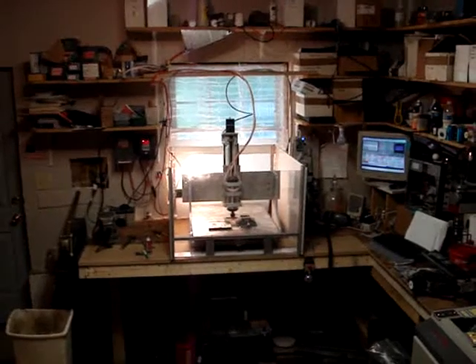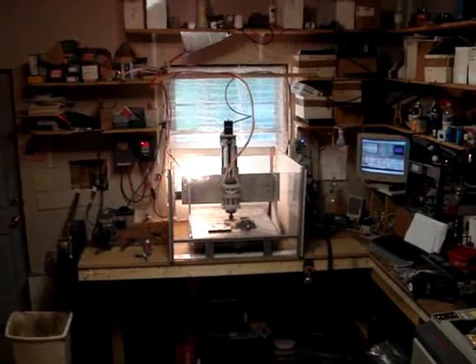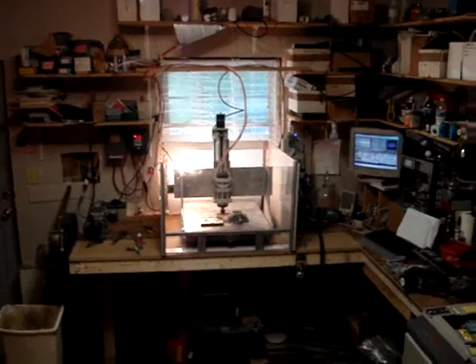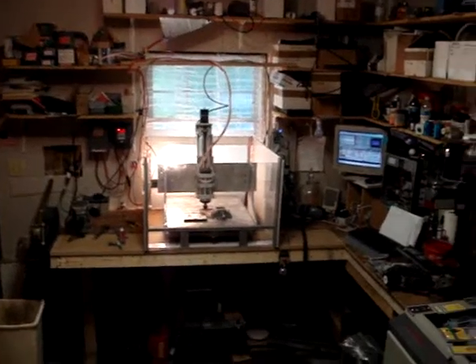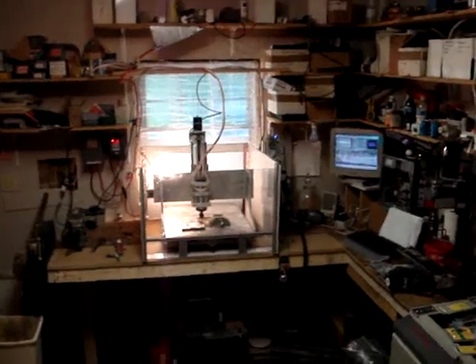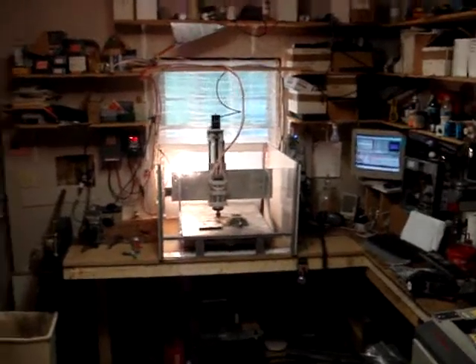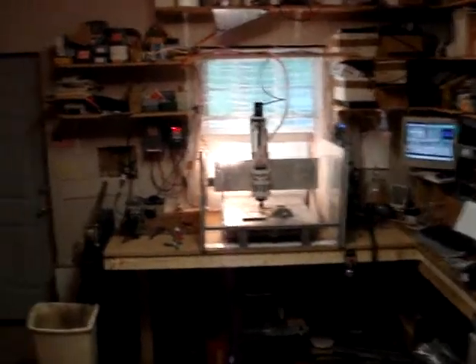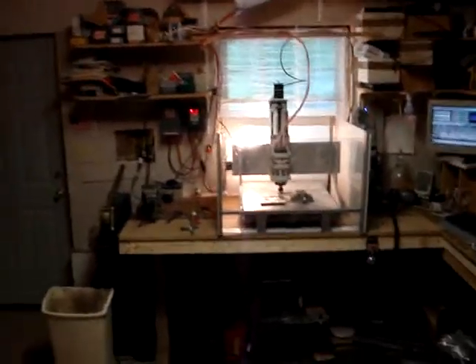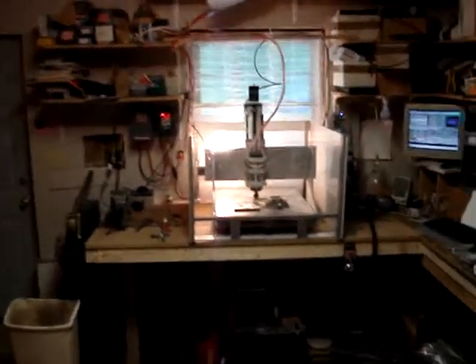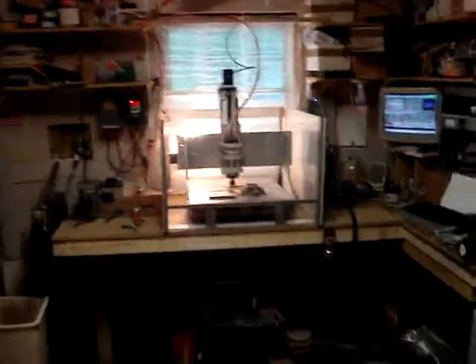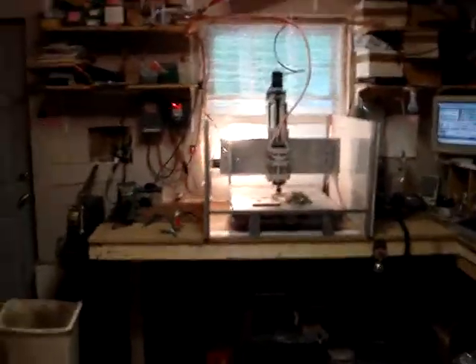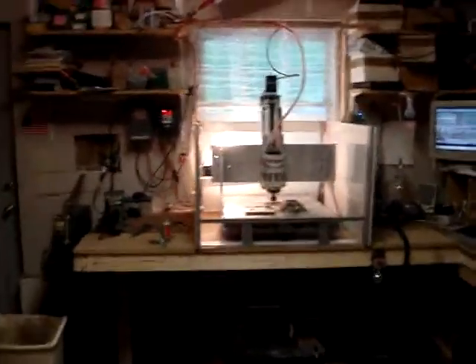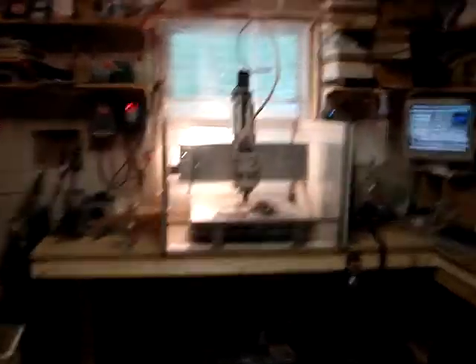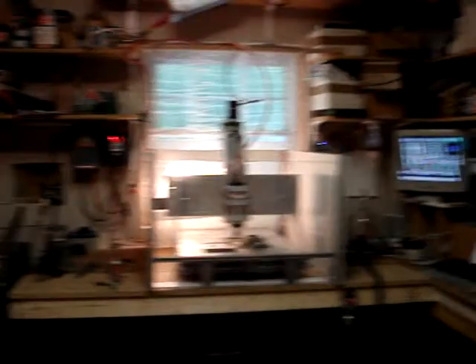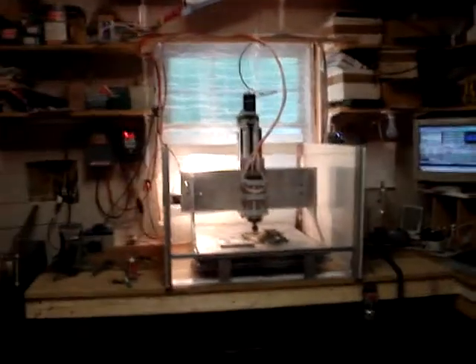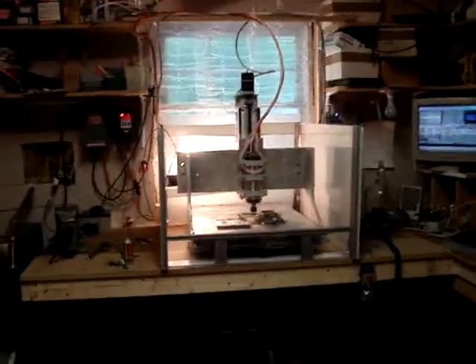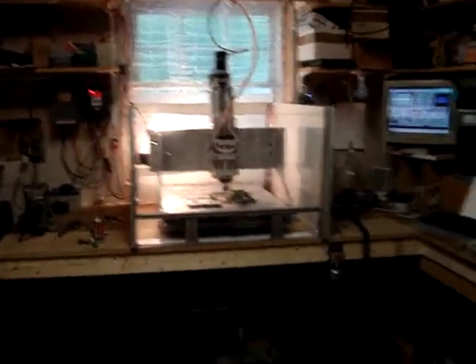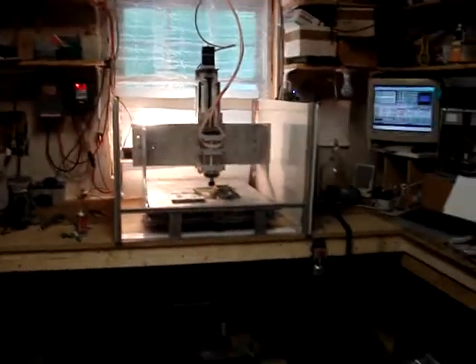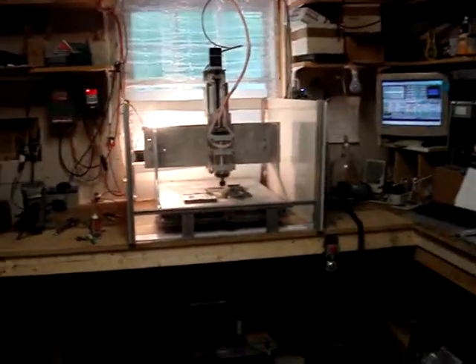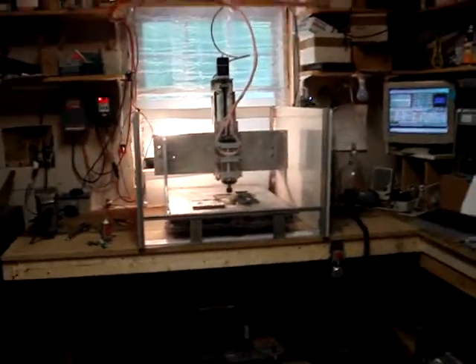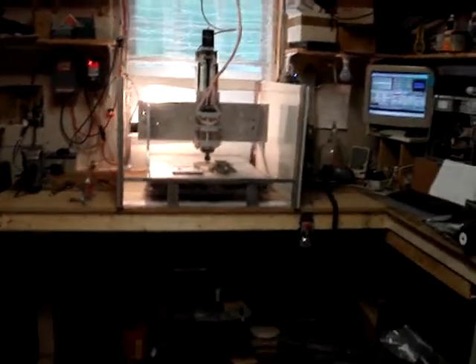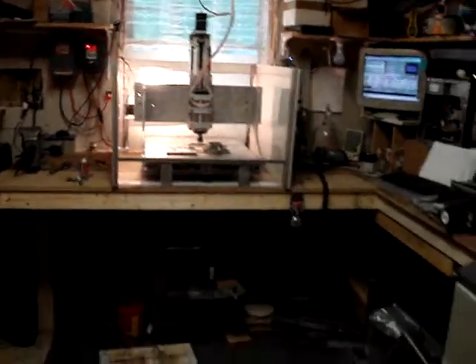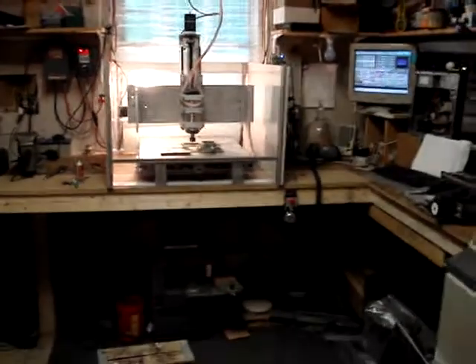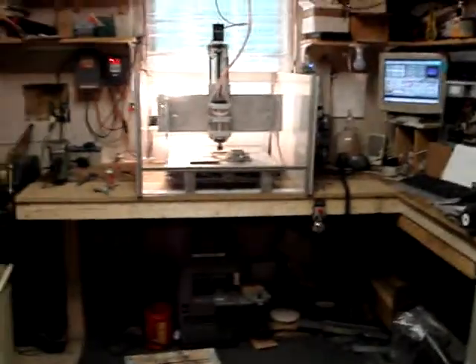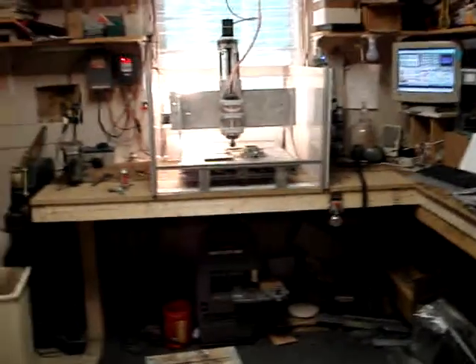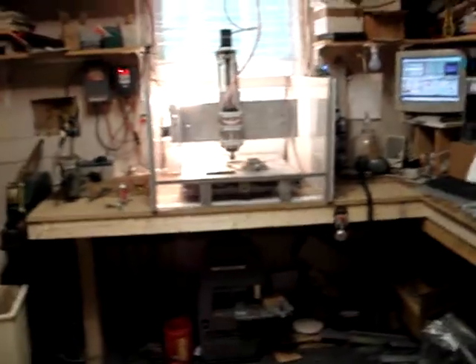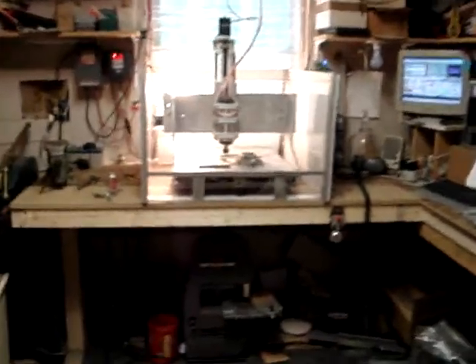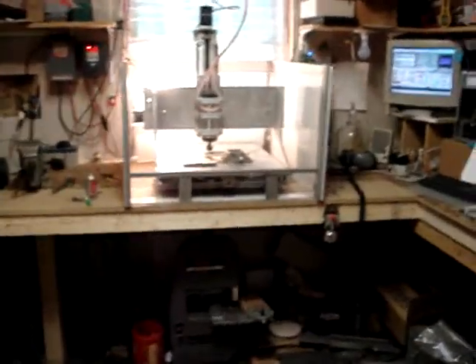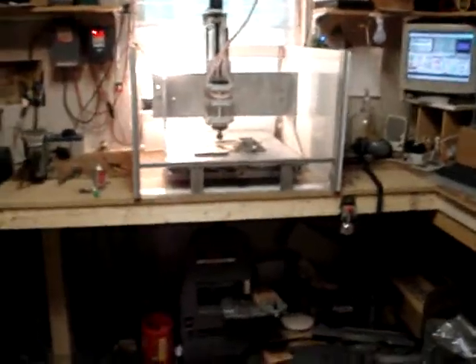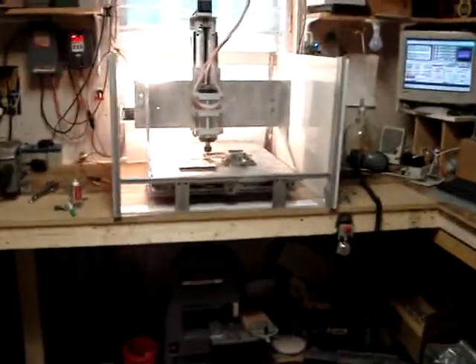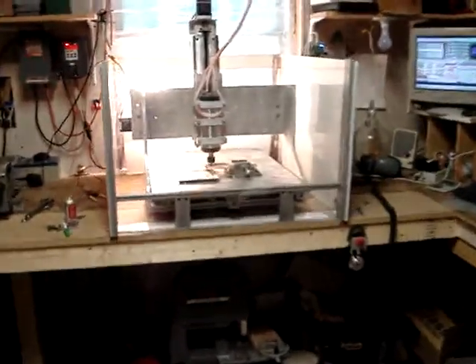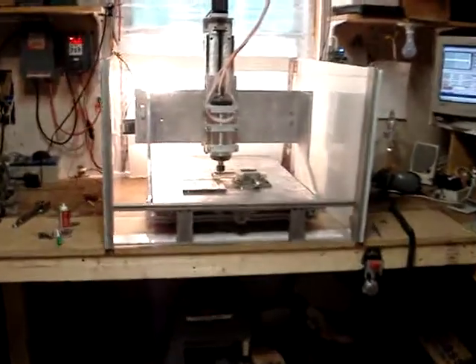Okay, July 5th, 2010. Finally have my CNC mill up and running.